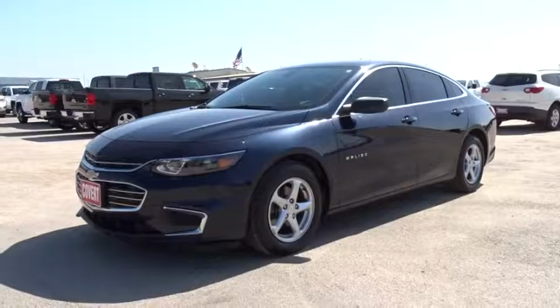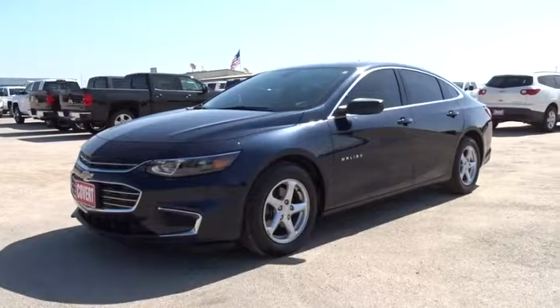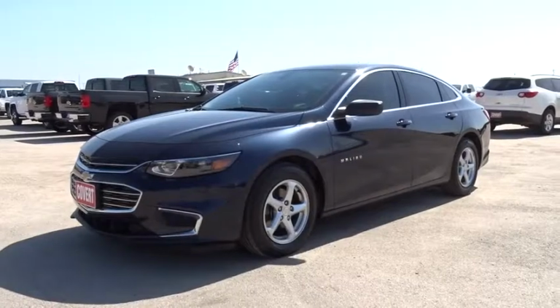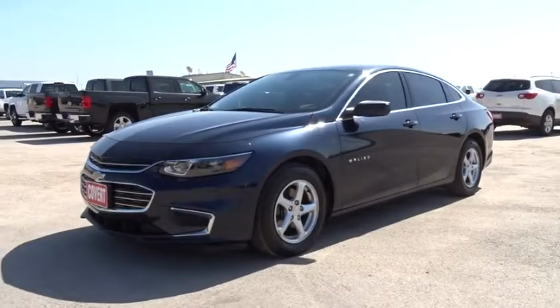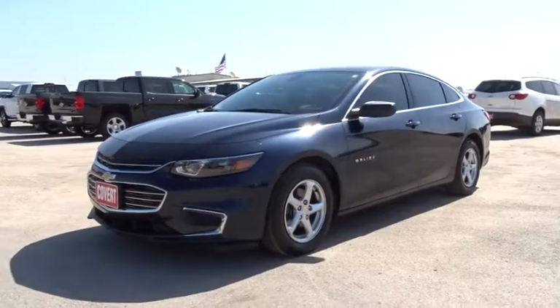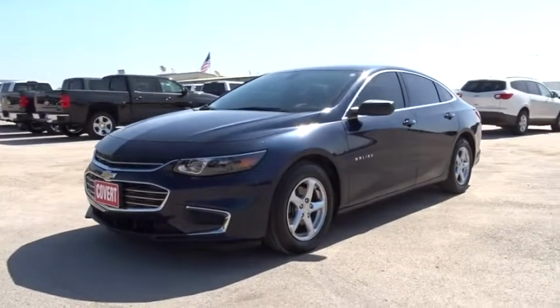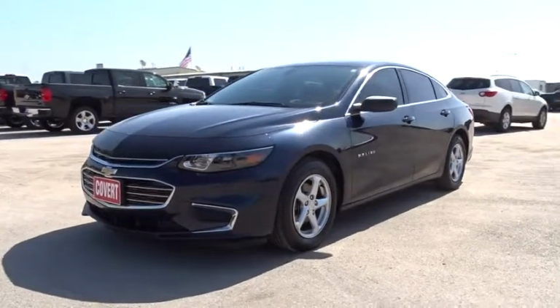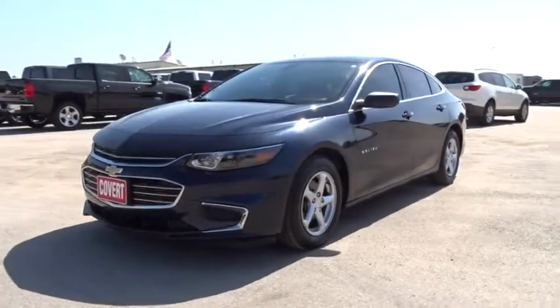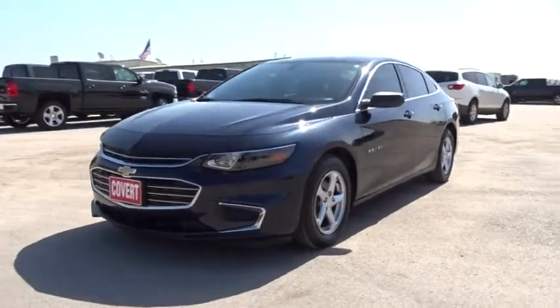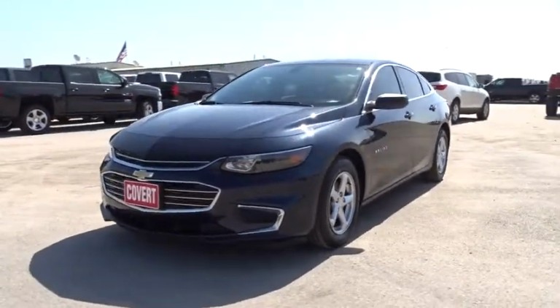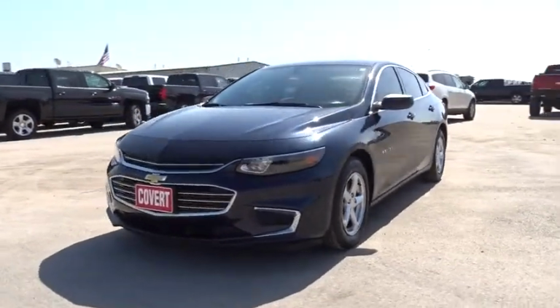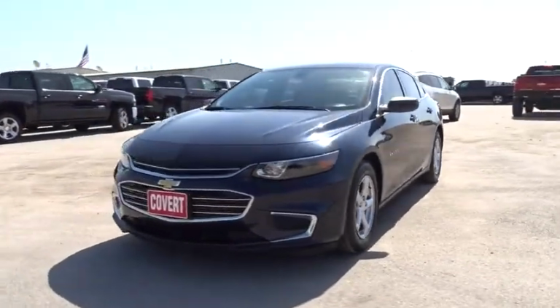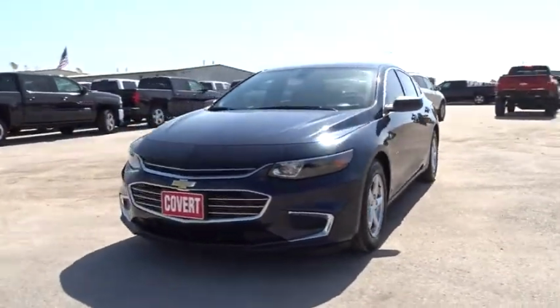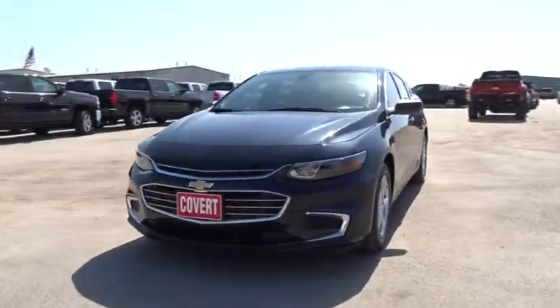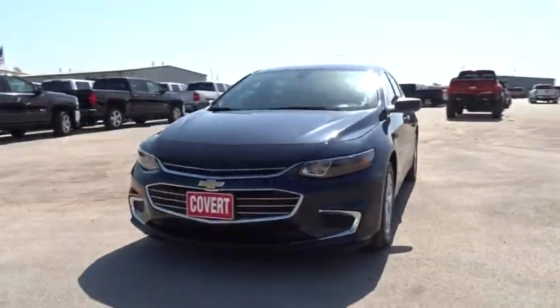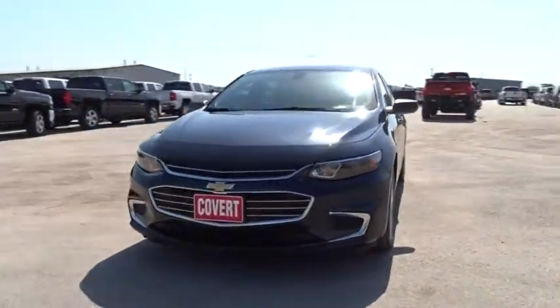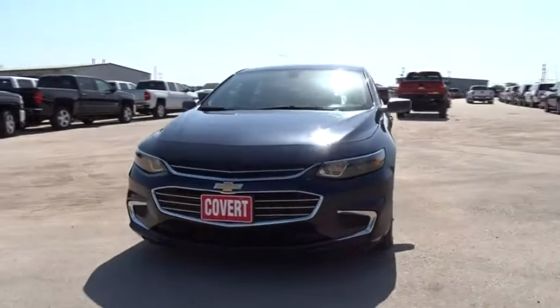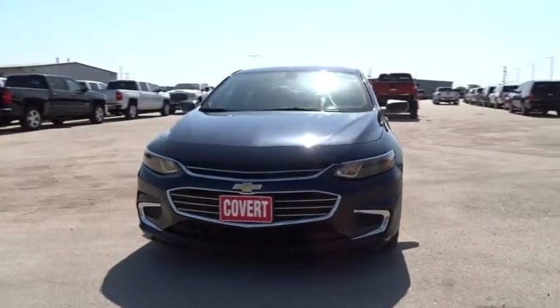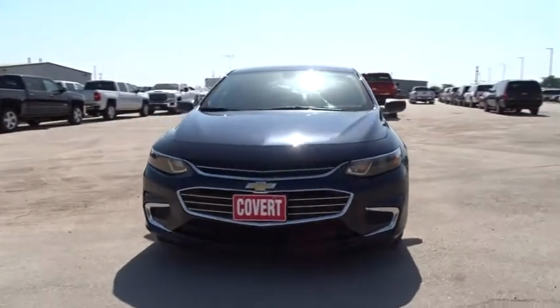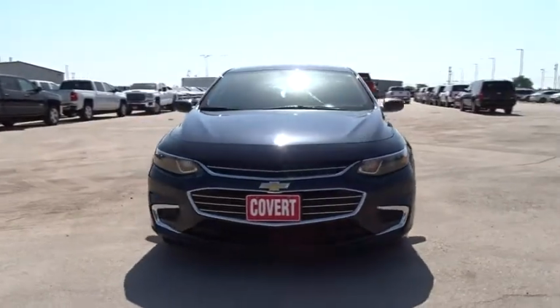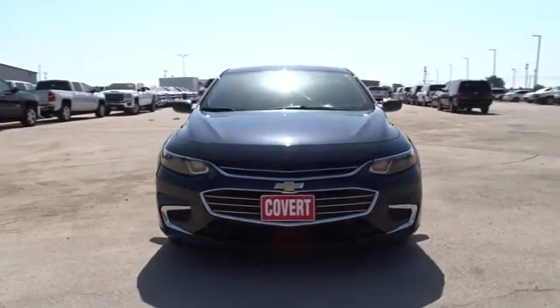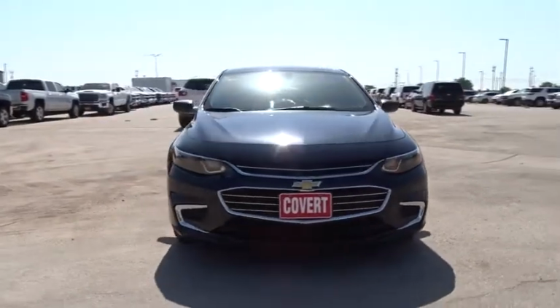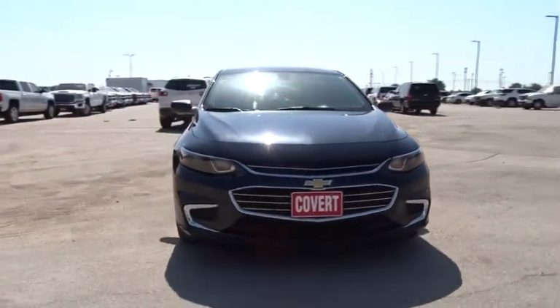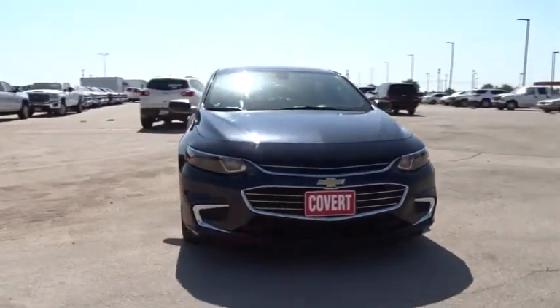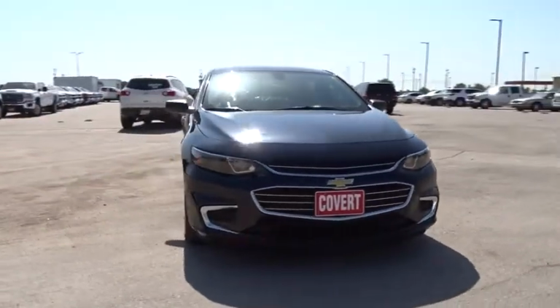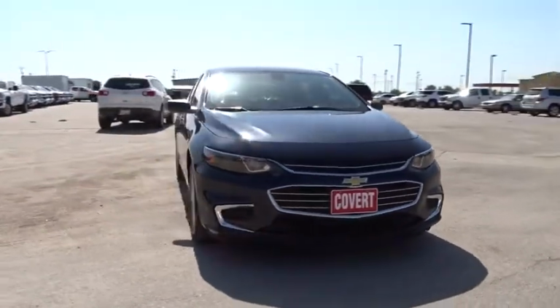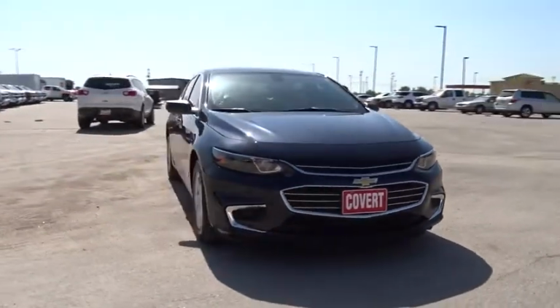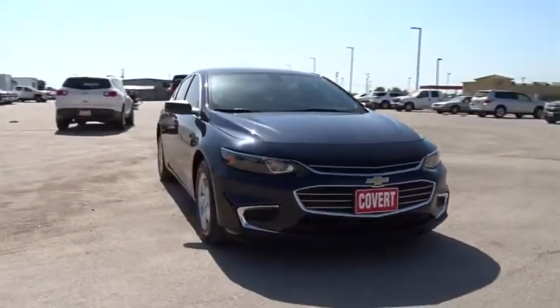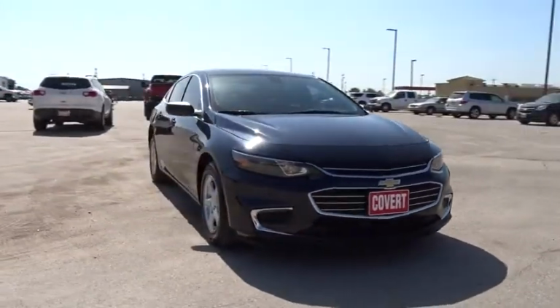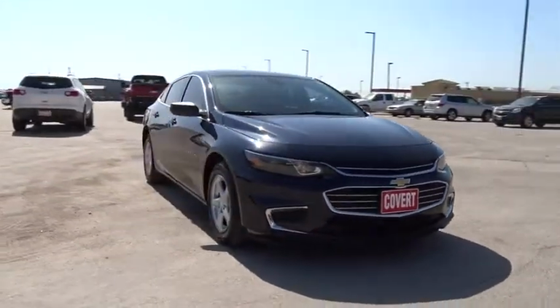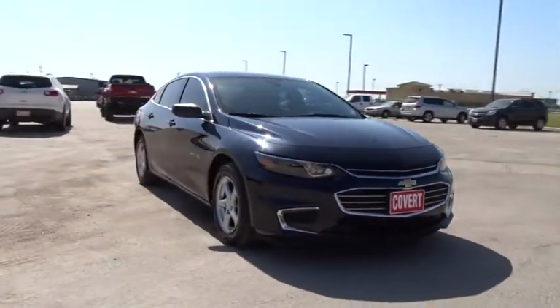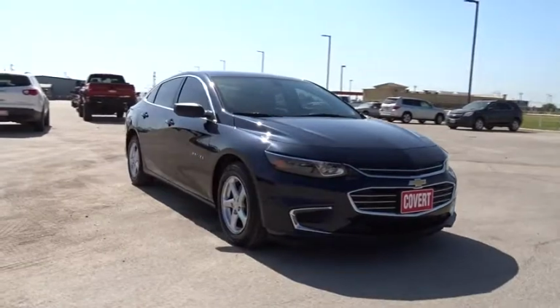The 2017 Chevrolet Malibu — a combination of performance and fuel economy. The Malibu is a great commuting car. This vehicle has less than 30,000 miles.